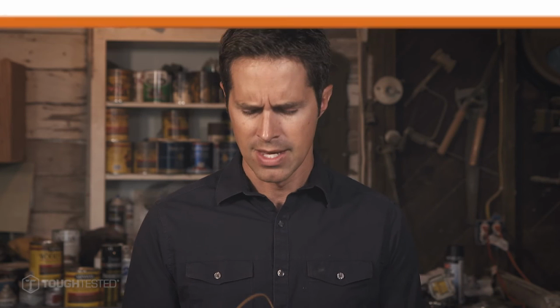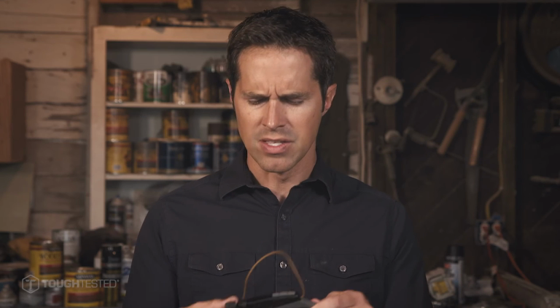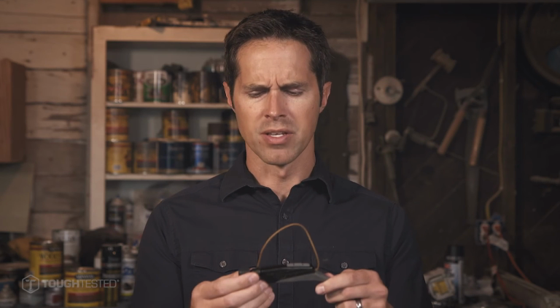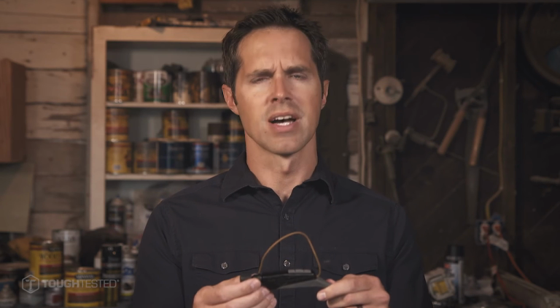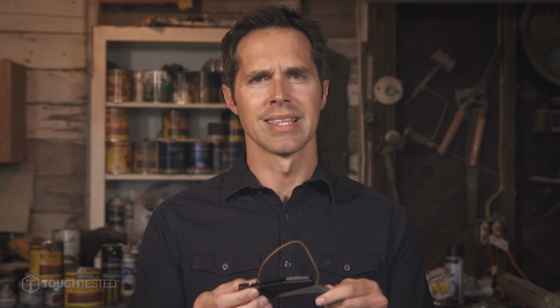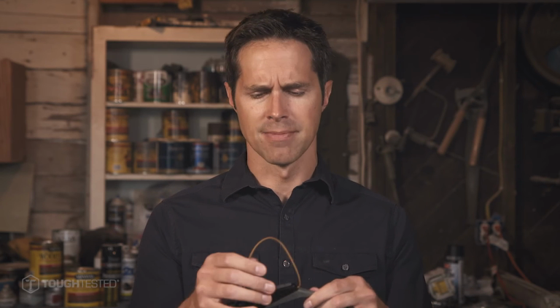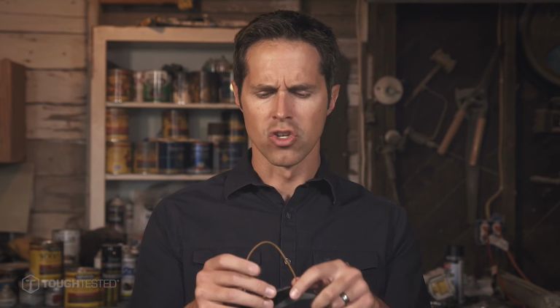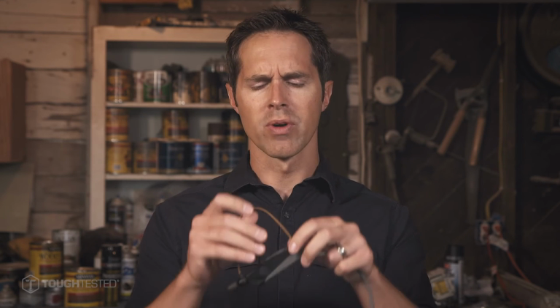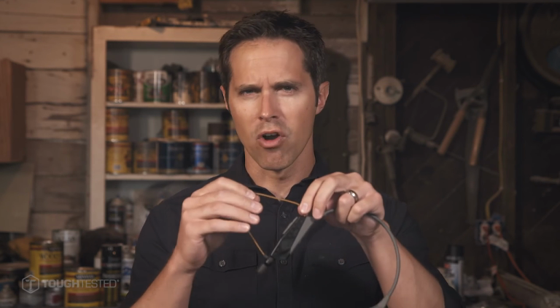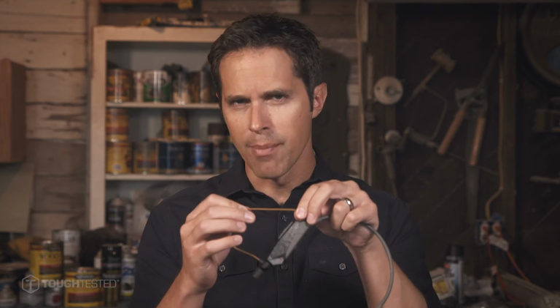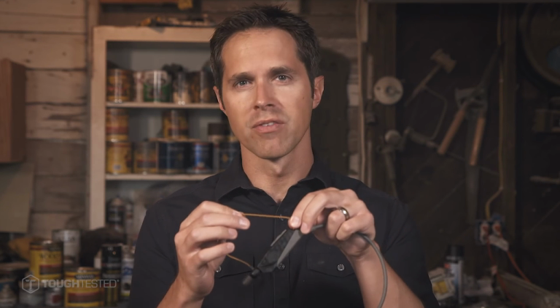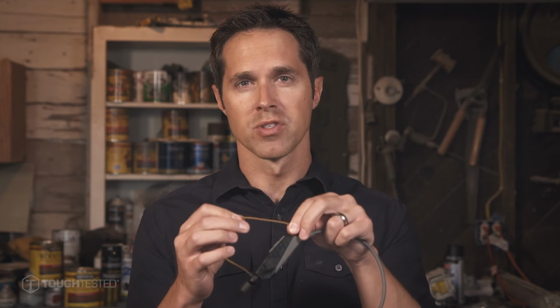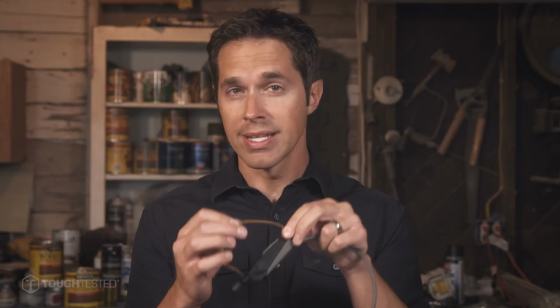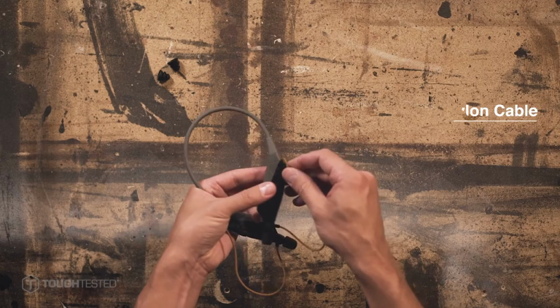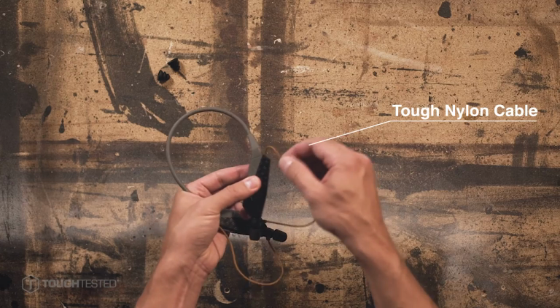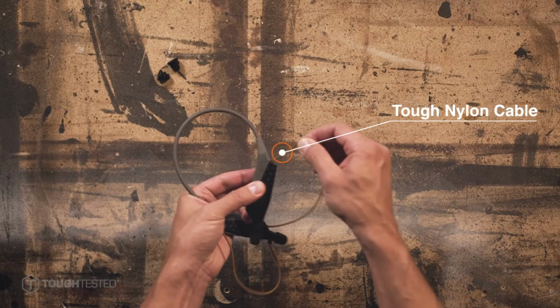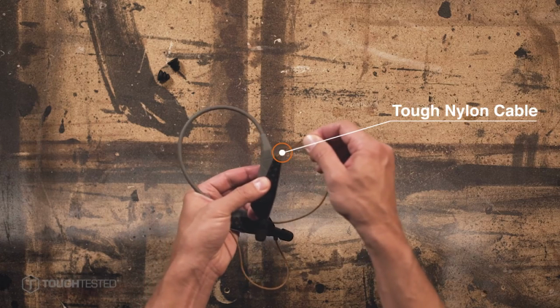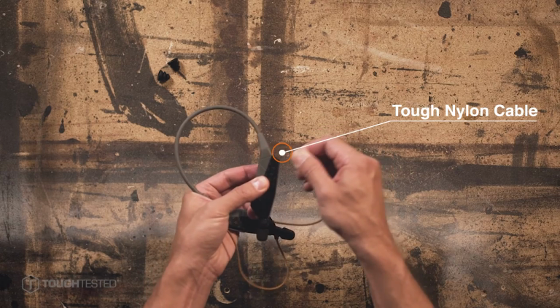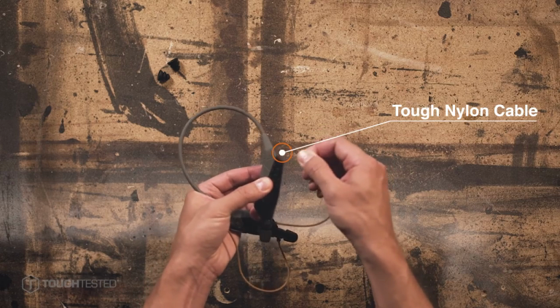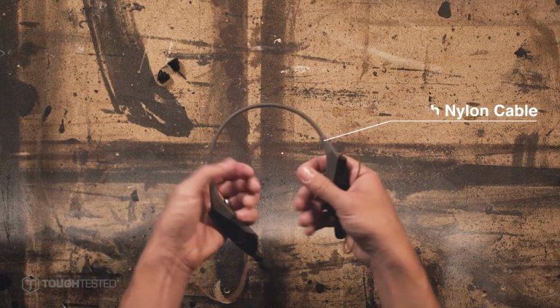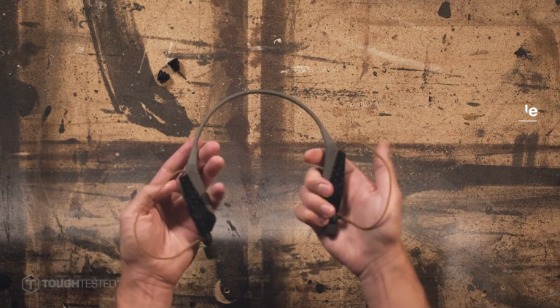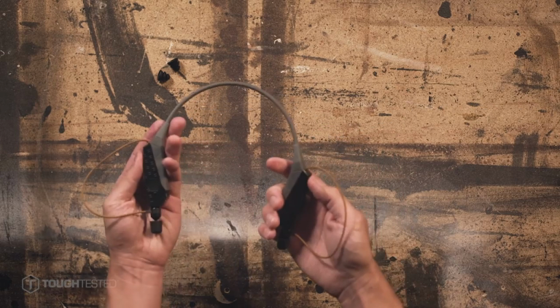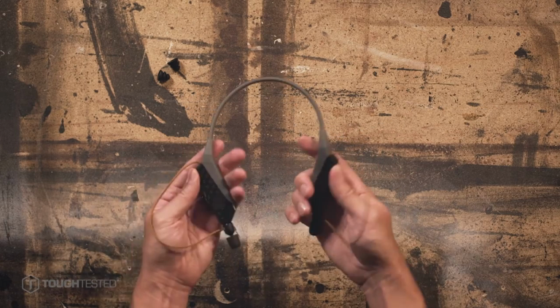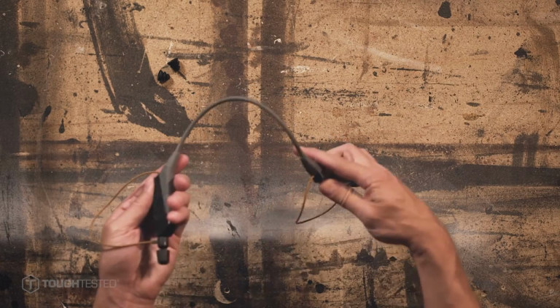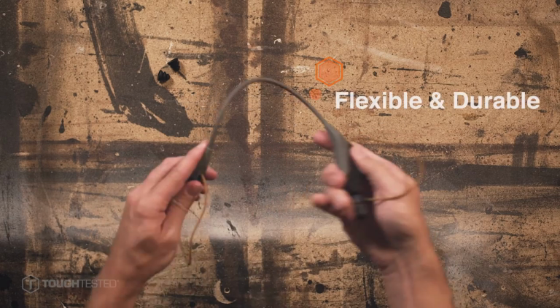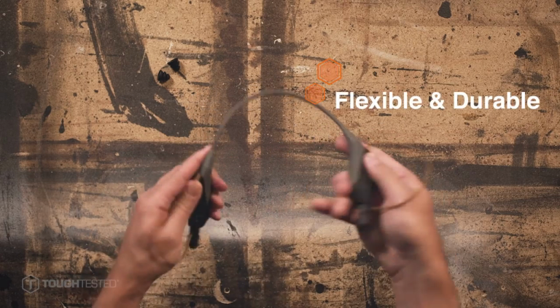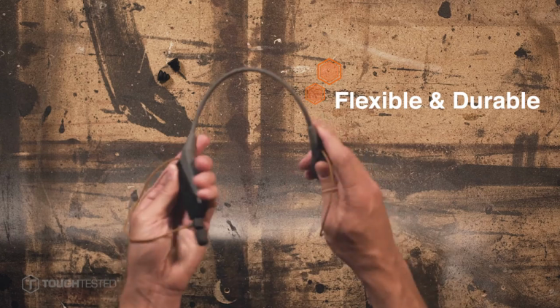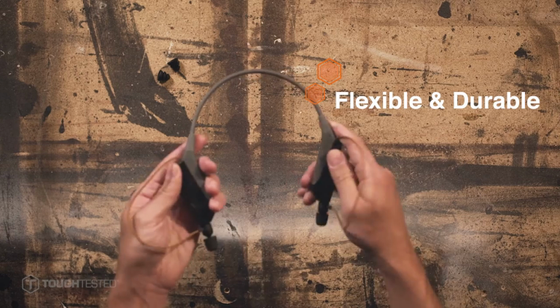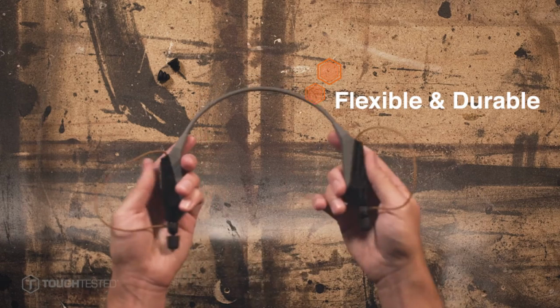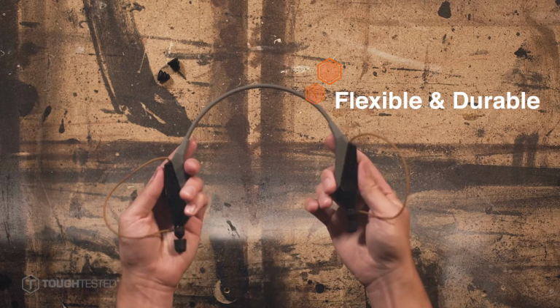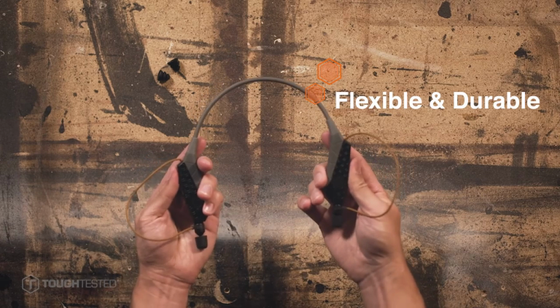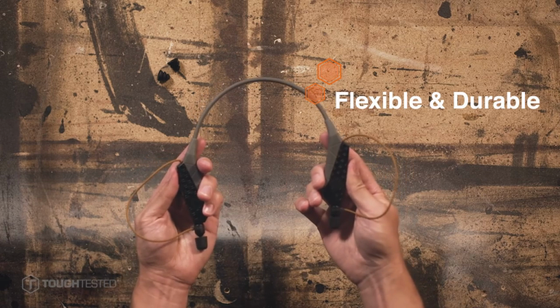These earbuds are designed to last. Durable Kevlar fiber reinforced braided nylon cables ensure strength and long life. And the flexible, unbreakable neckband gives this headset extra durability.